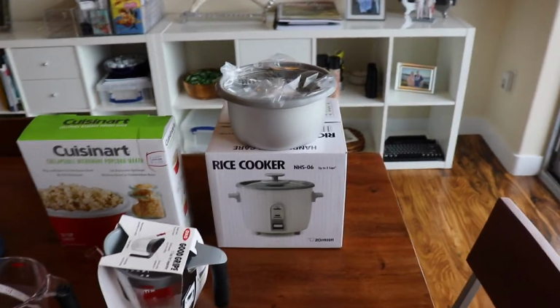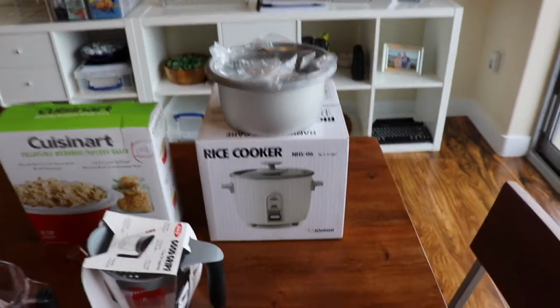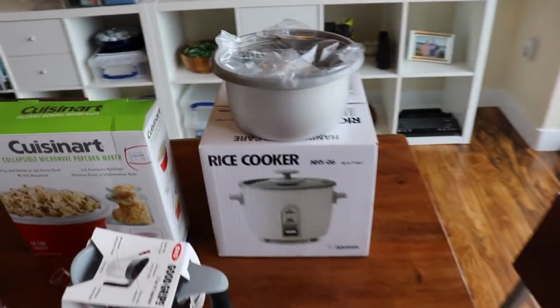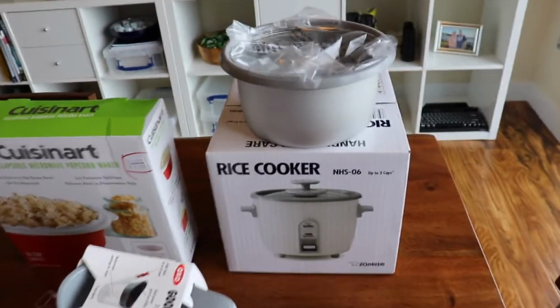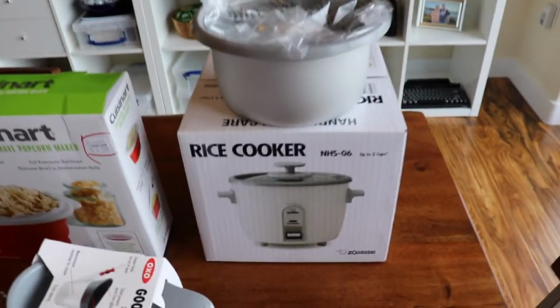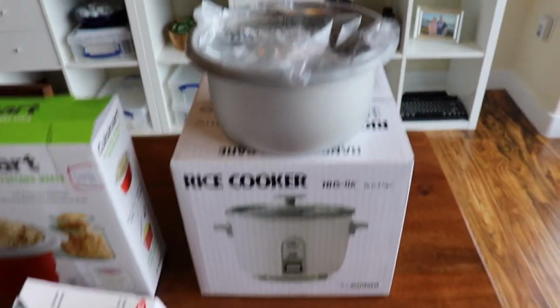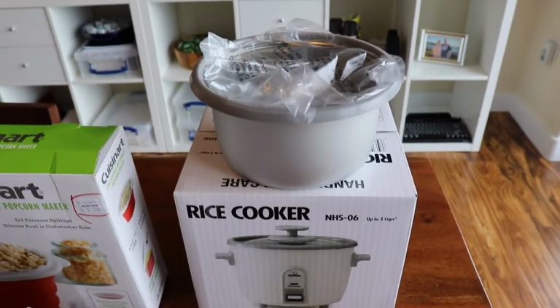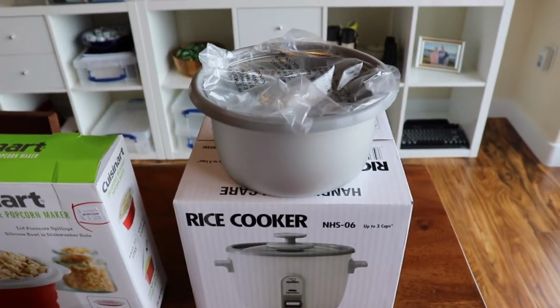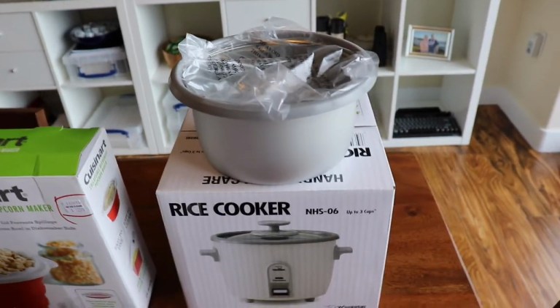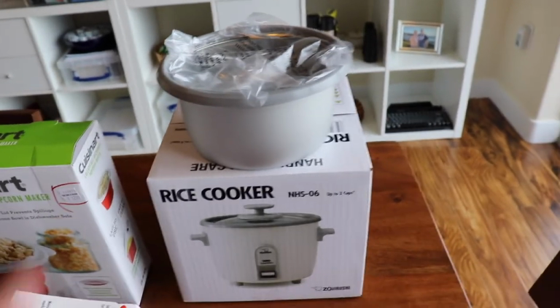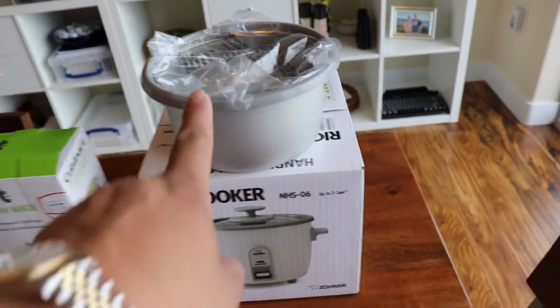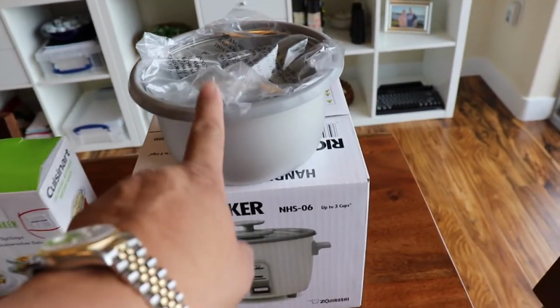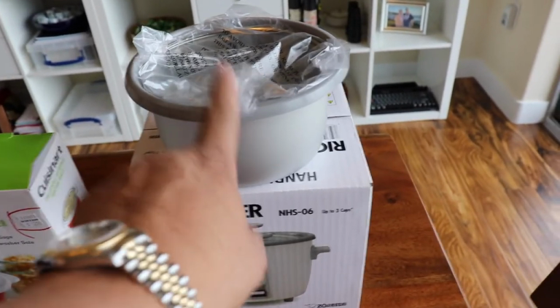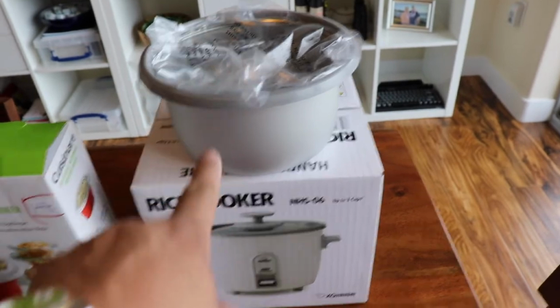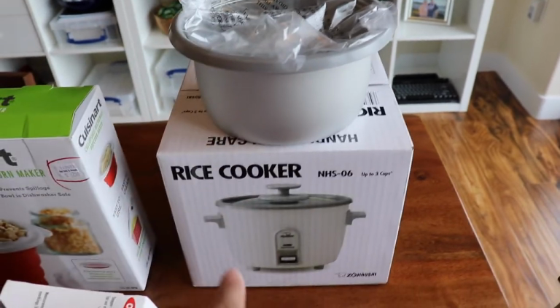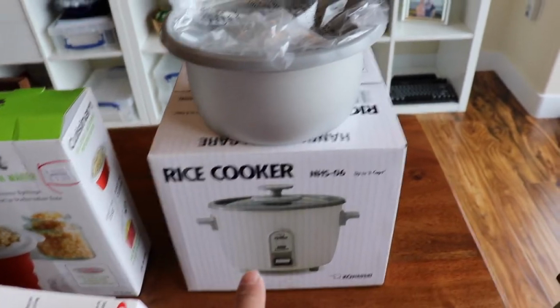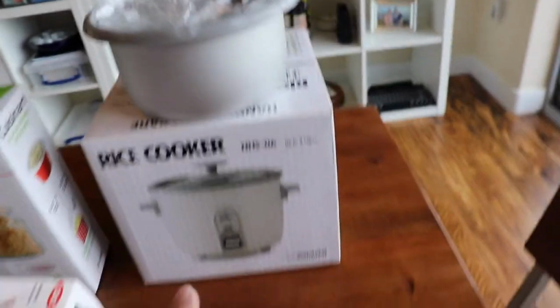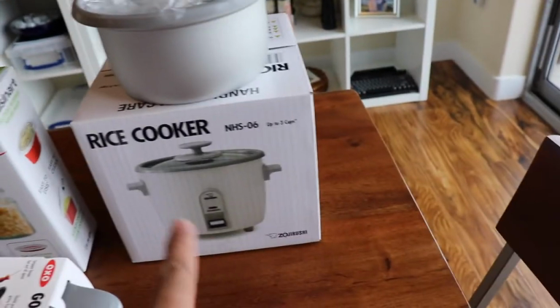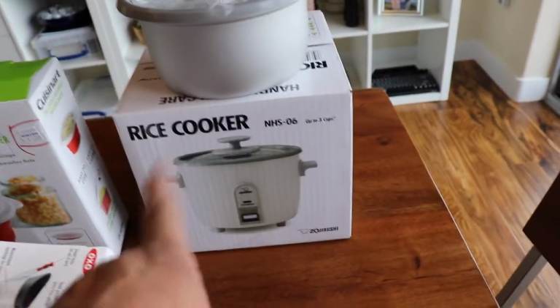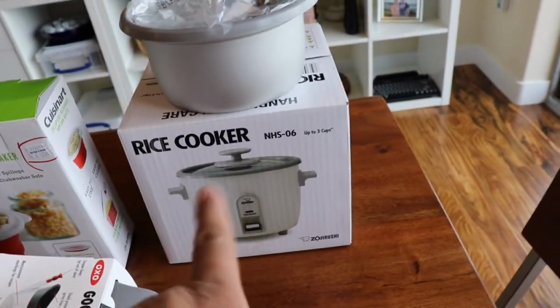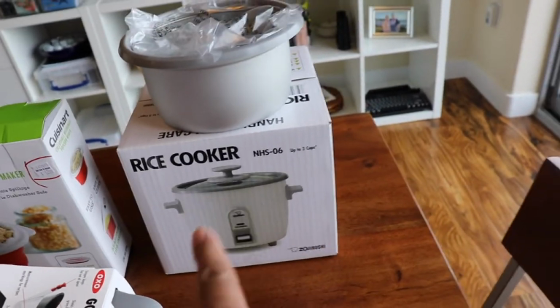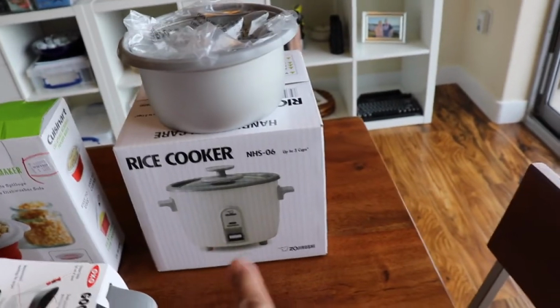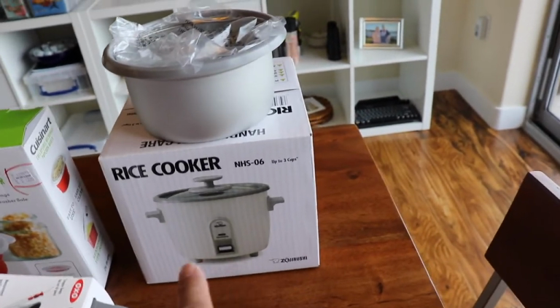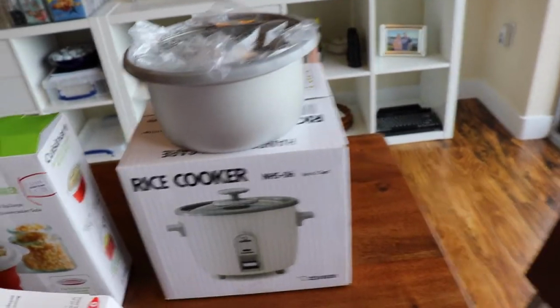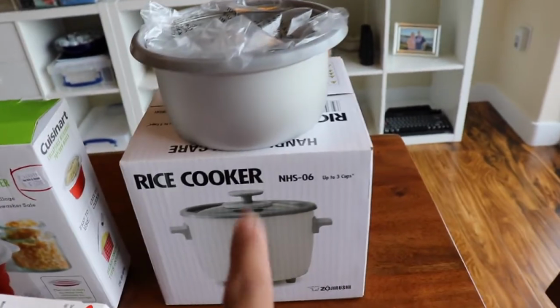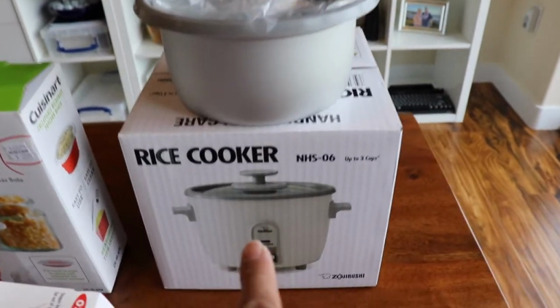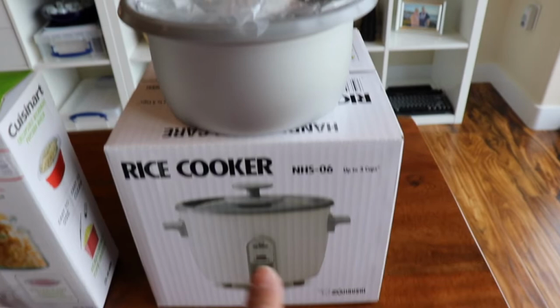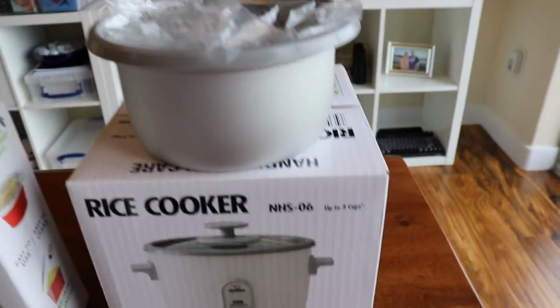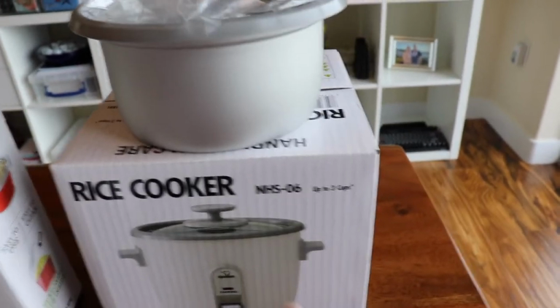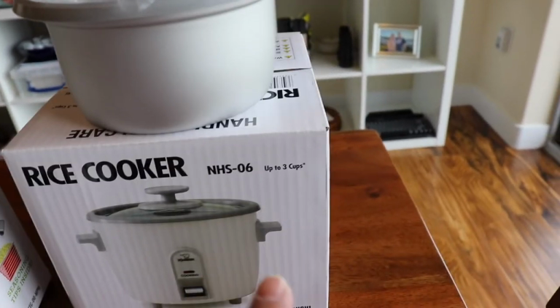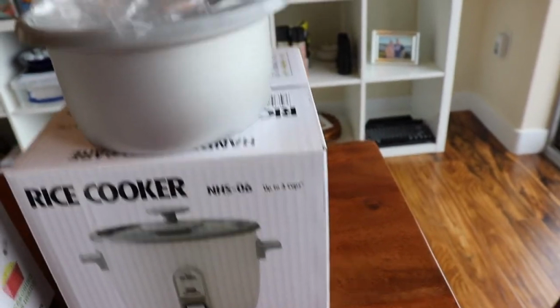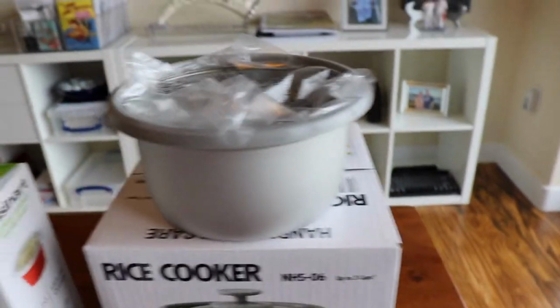We'll start off with a rice cooker and a spare bowl for the rice cooker. God forbid a Filipino not have a rice cooker. This is the small version — it's only three cups.